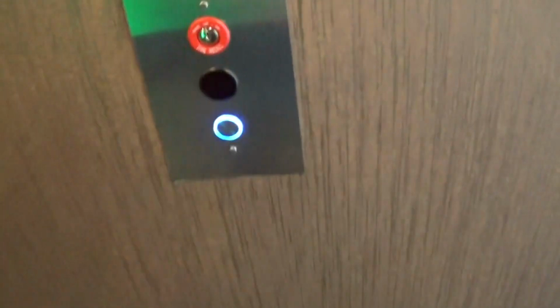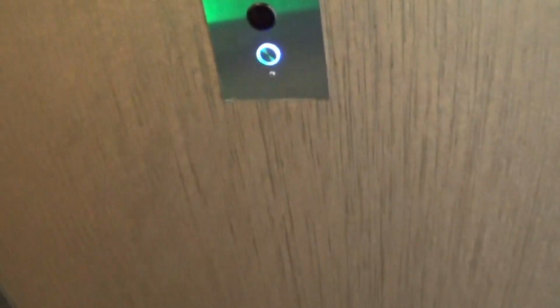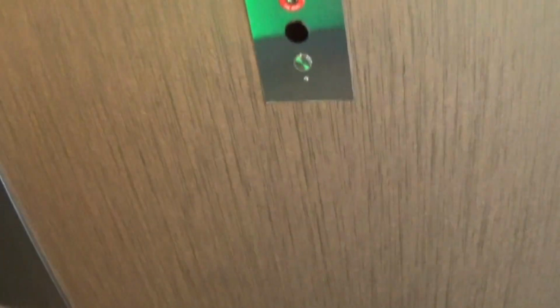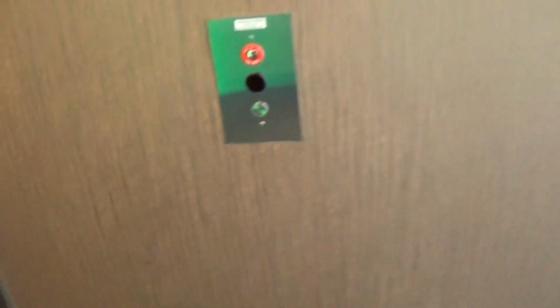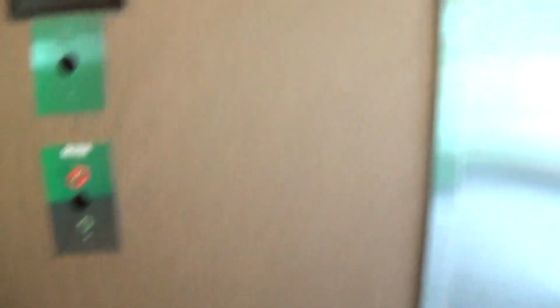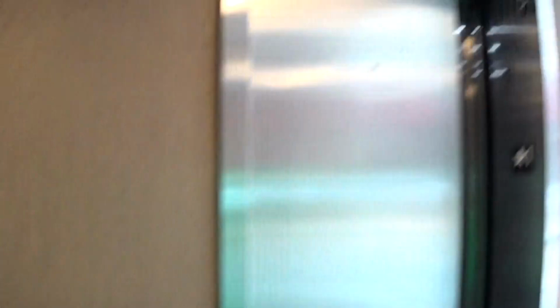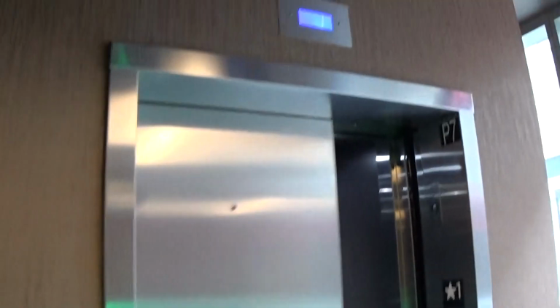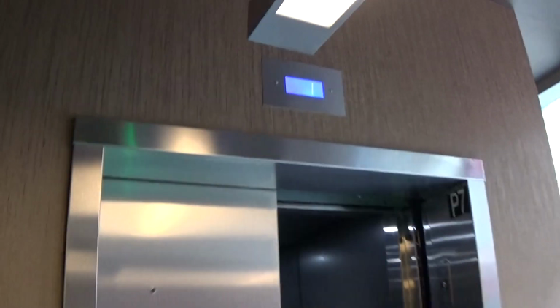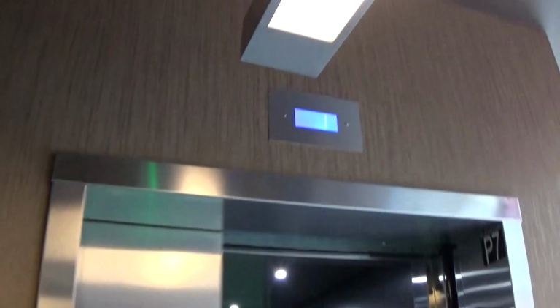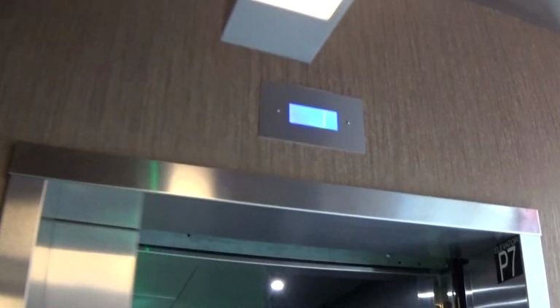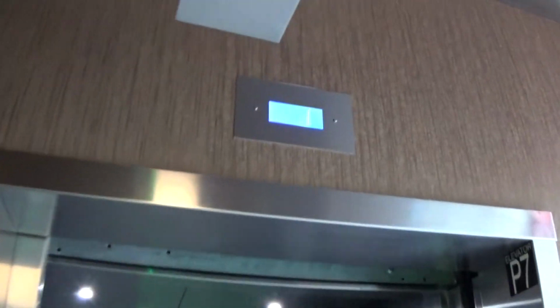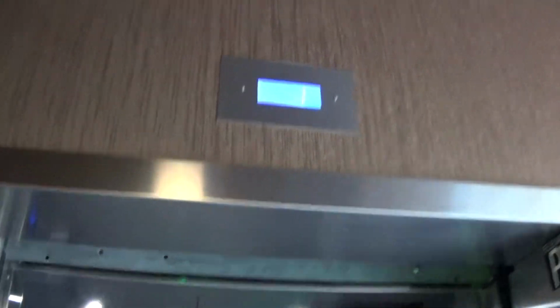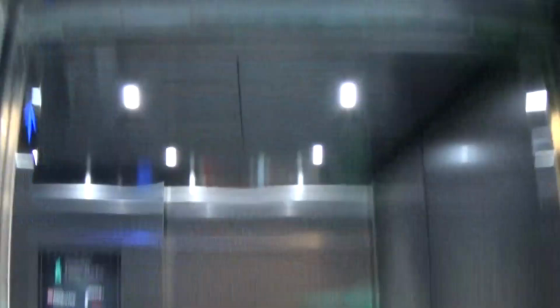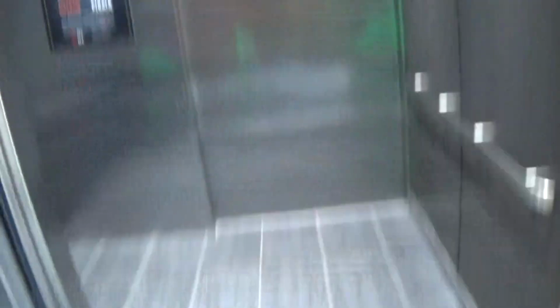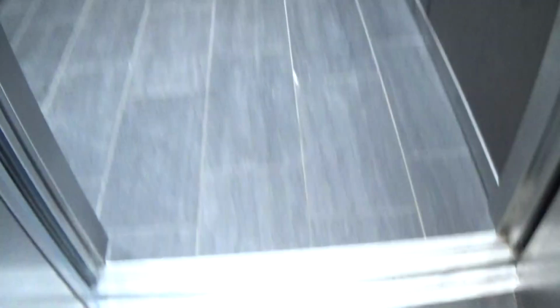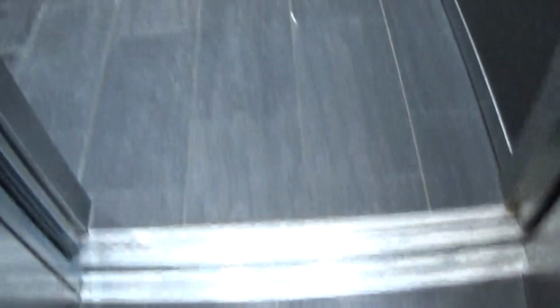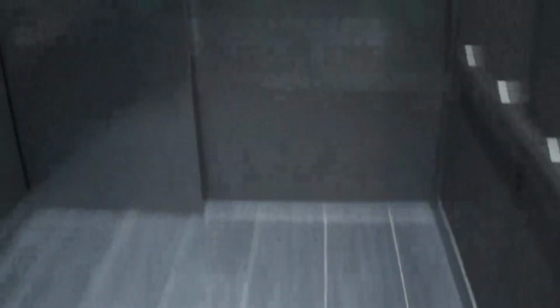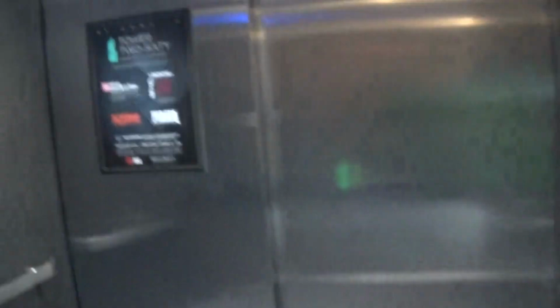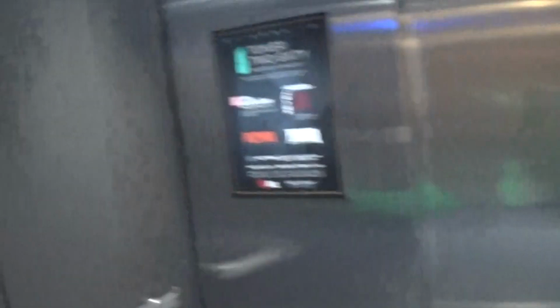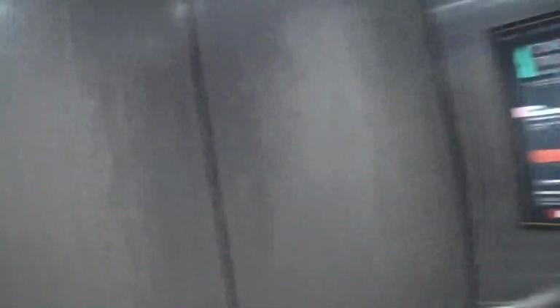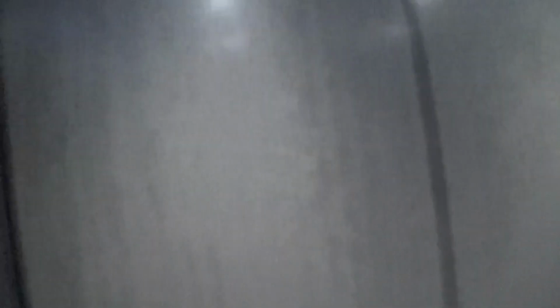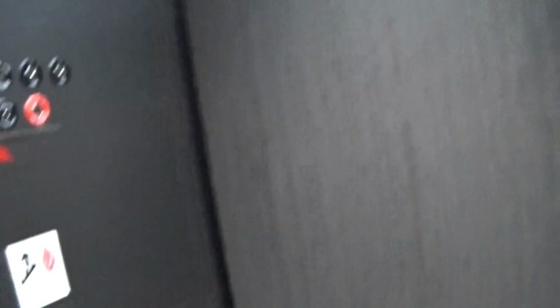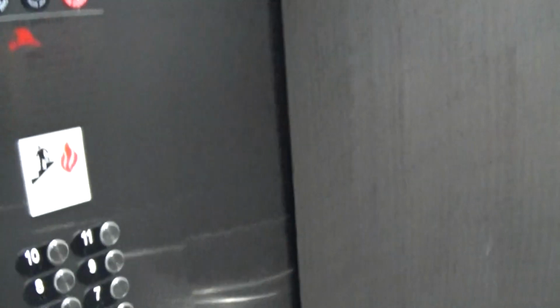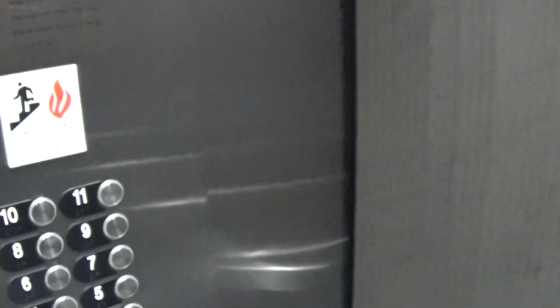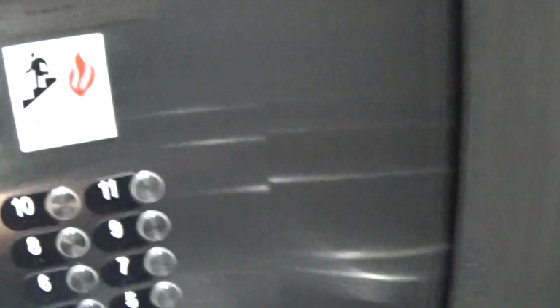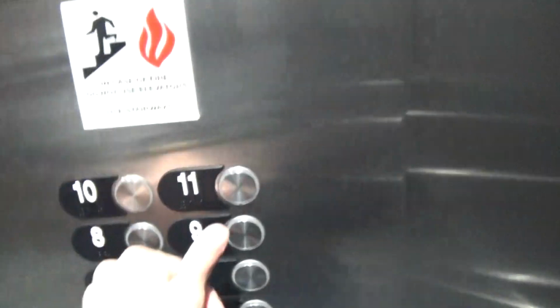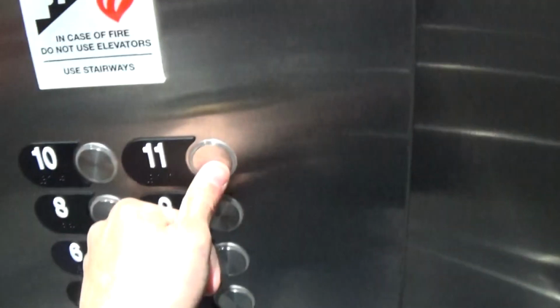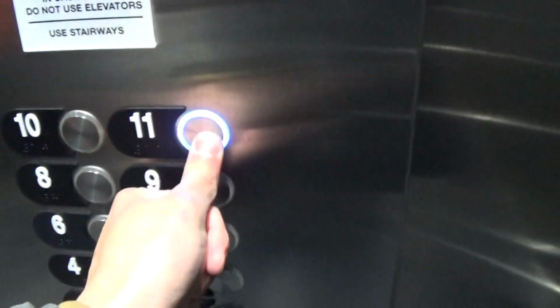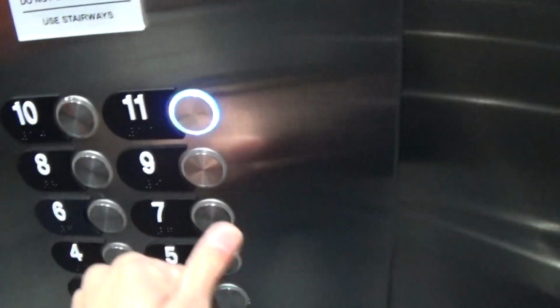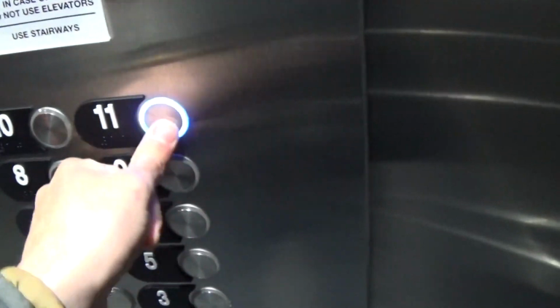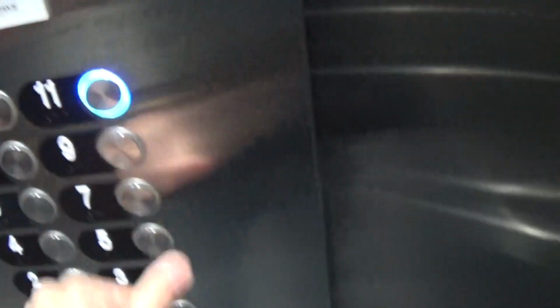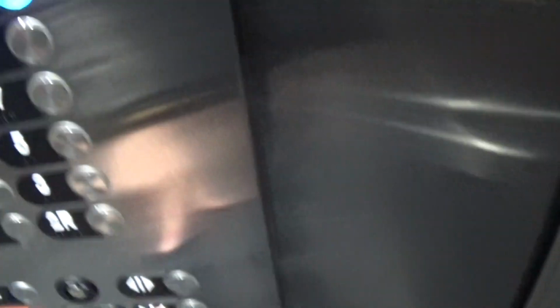What is this, Market Street Garage? Carolina. Whoa. Let's go to 11. Otis Series 7.